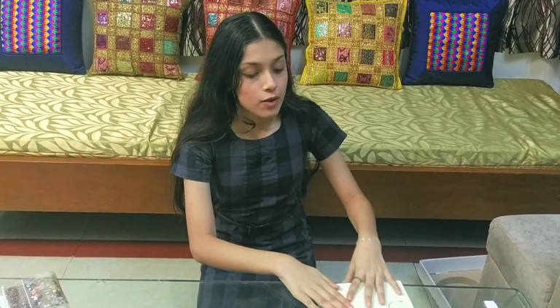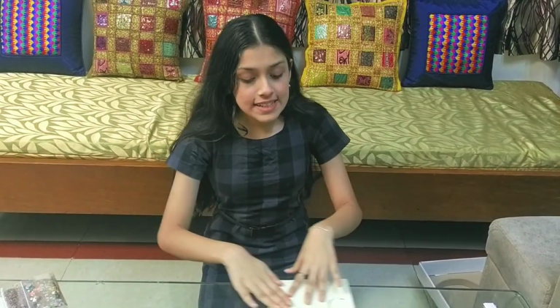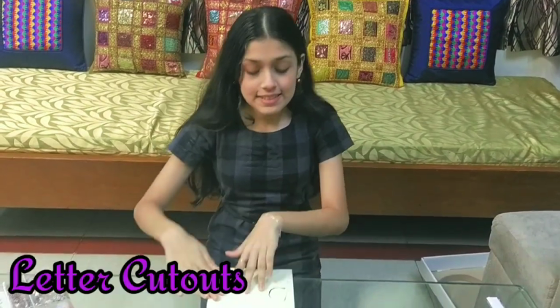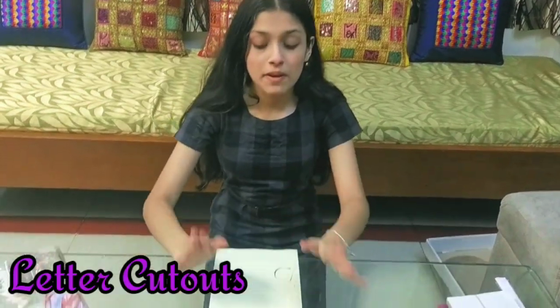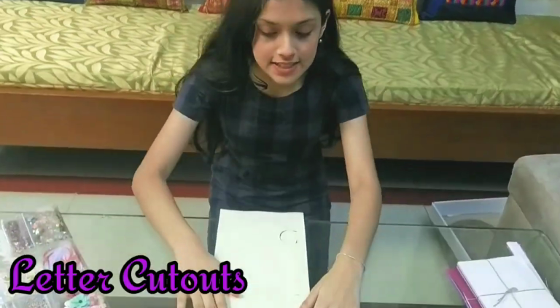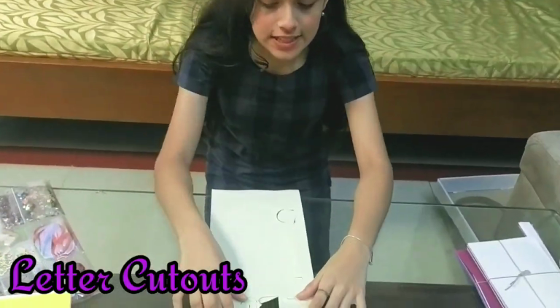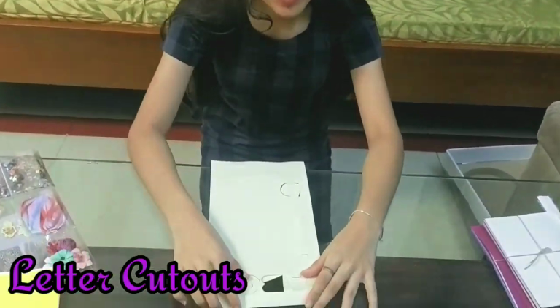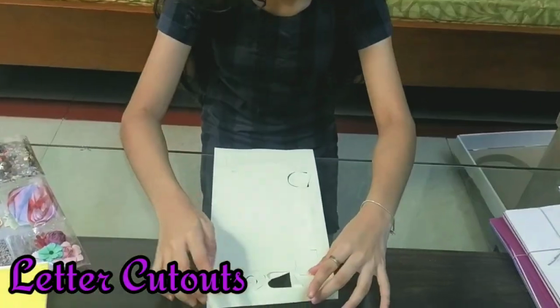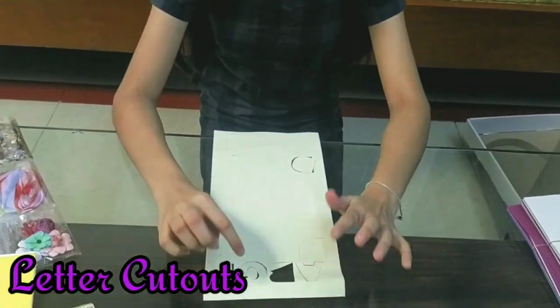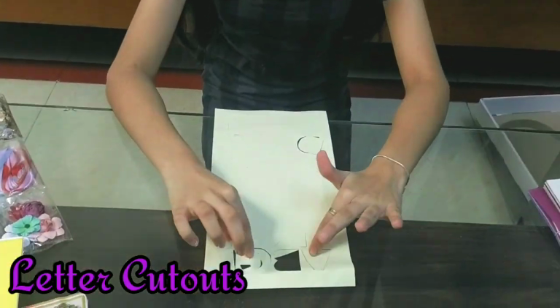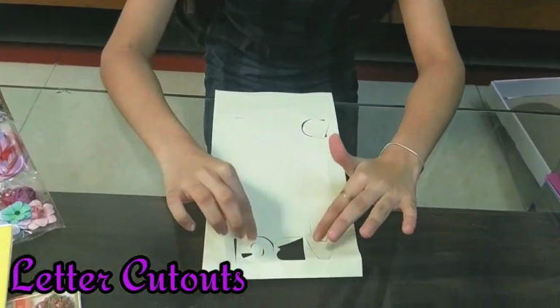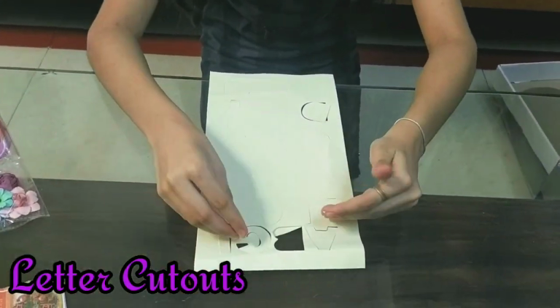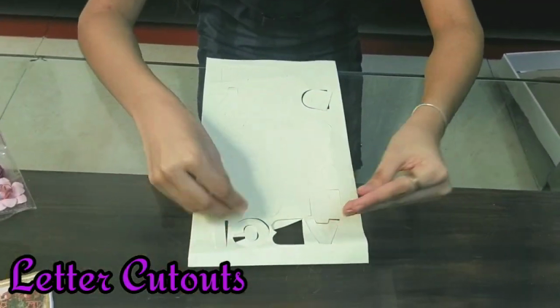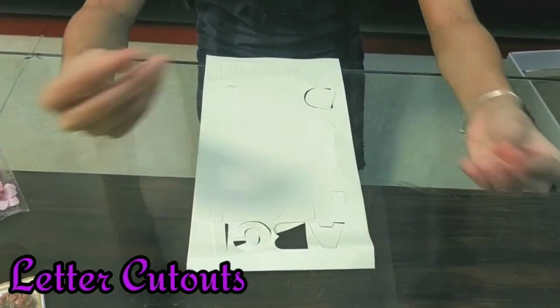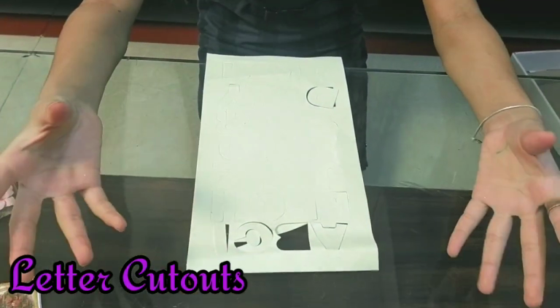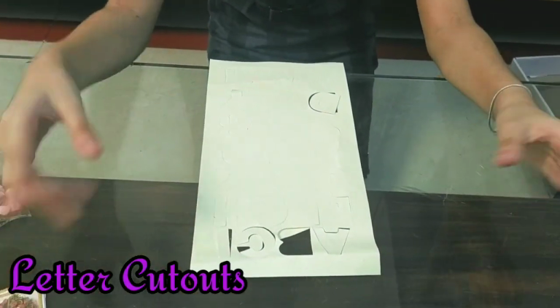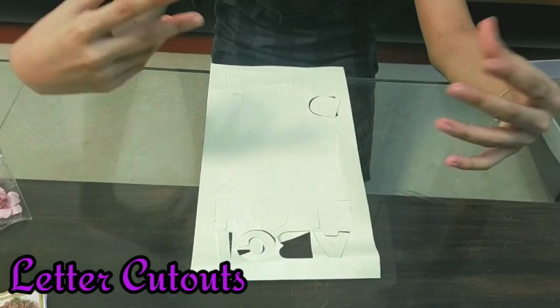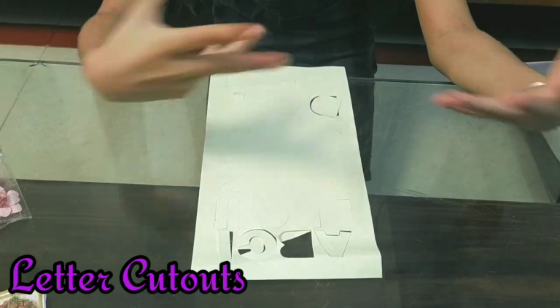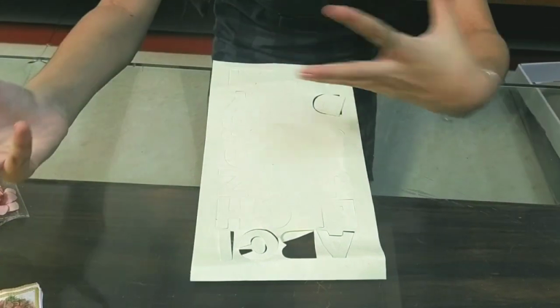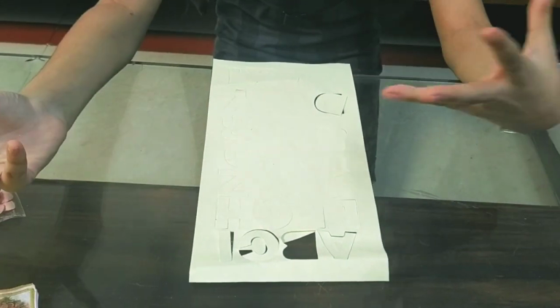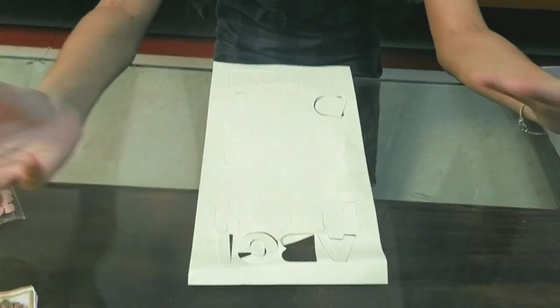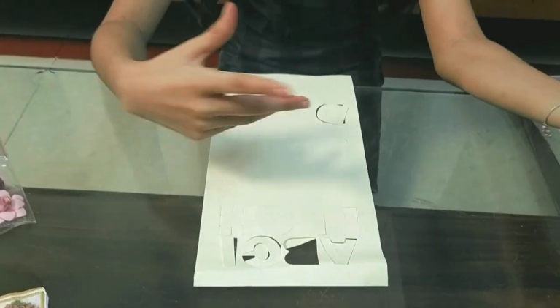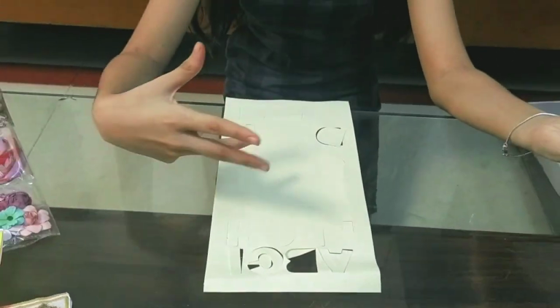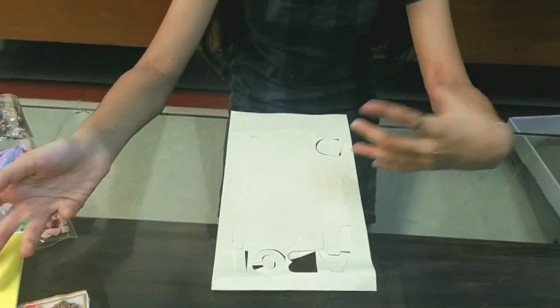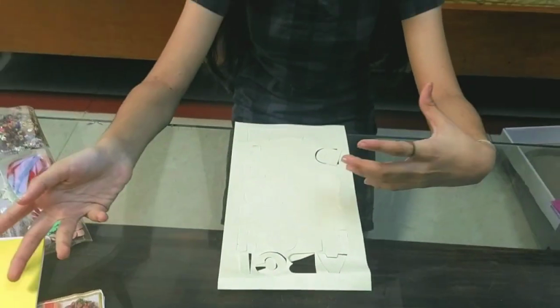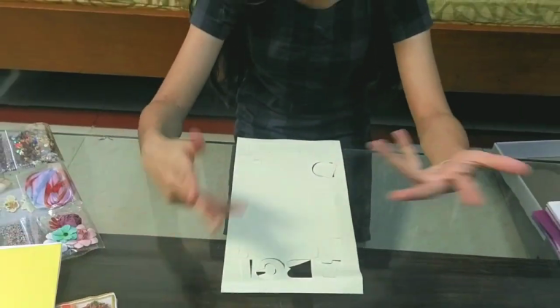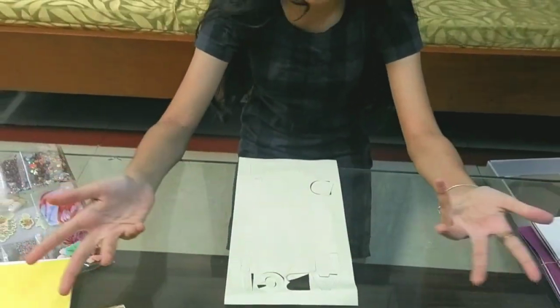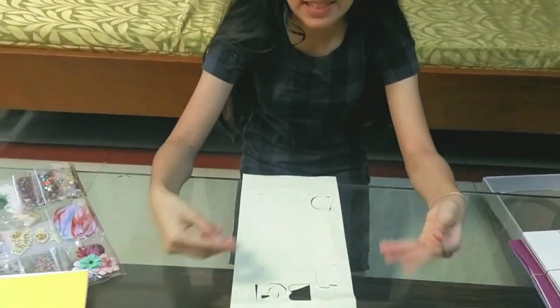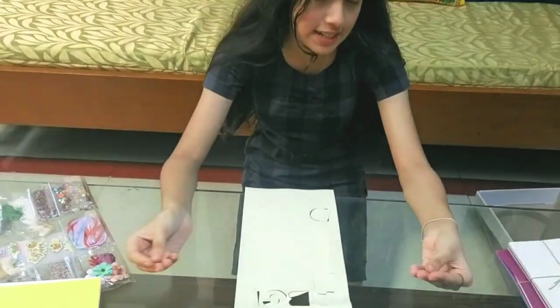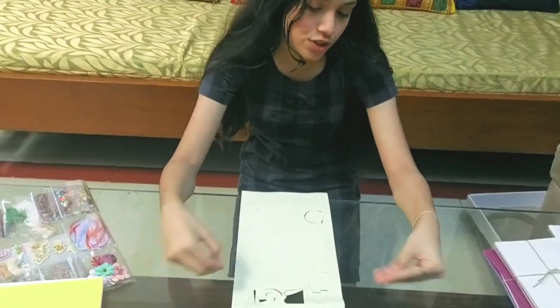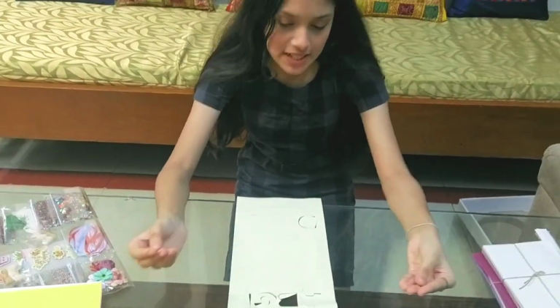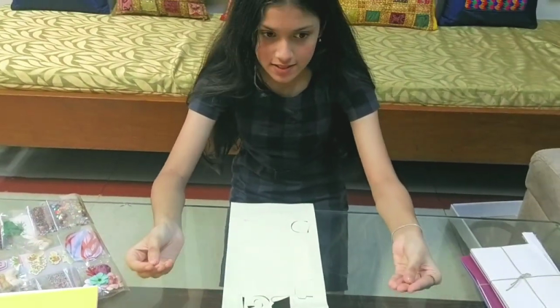Now these are some letter cutouts. You can stick them on some papers for writing your names, in some projects, whatever. And then colour it or paint it.